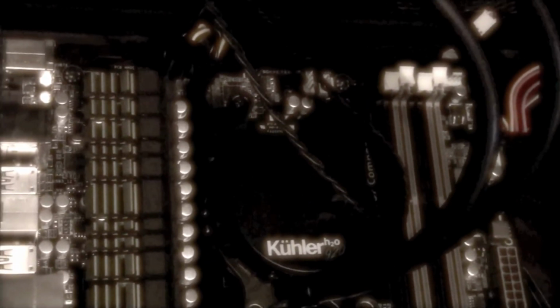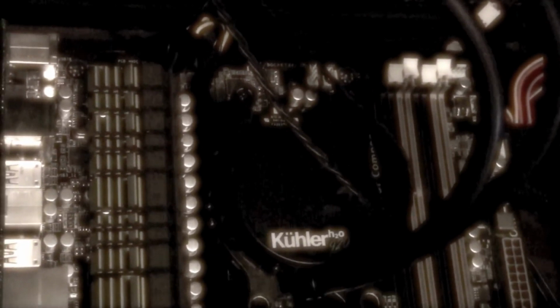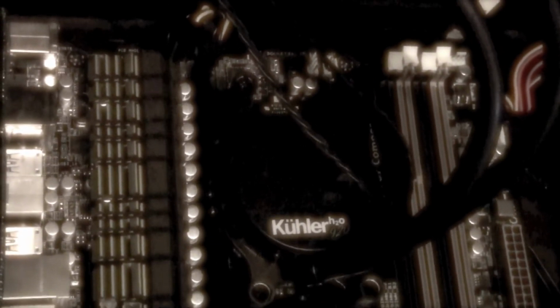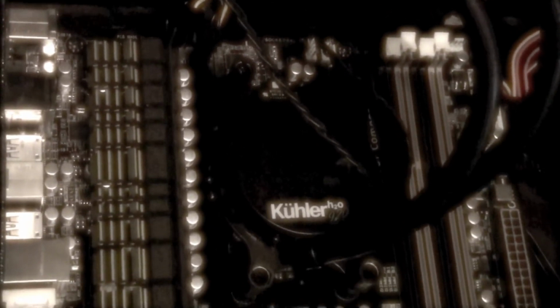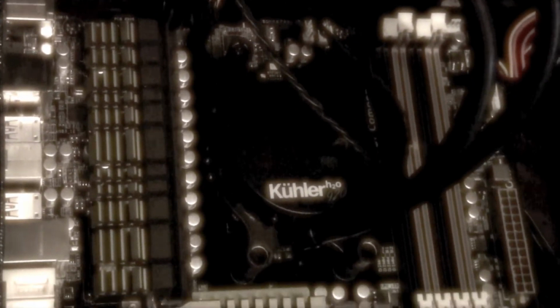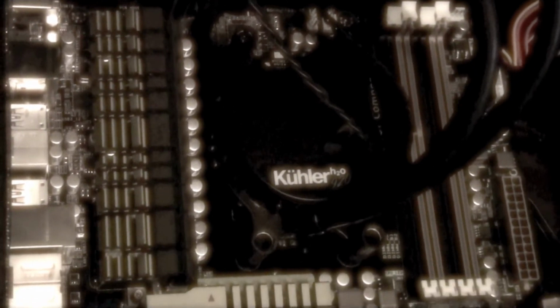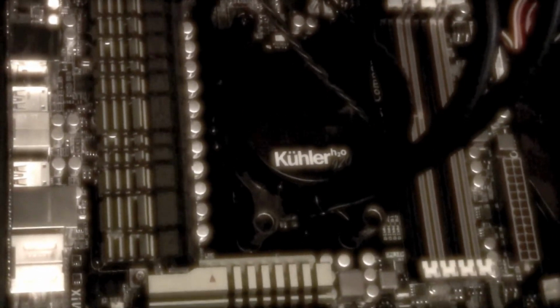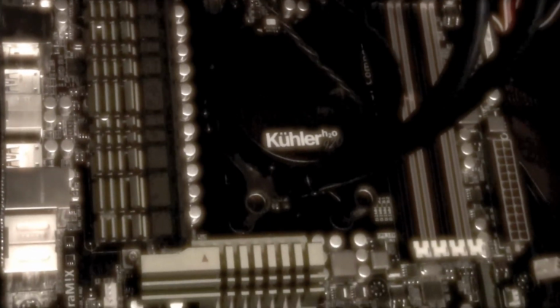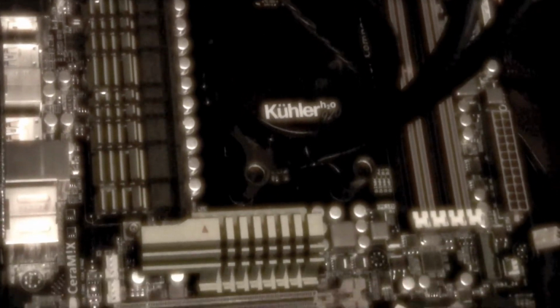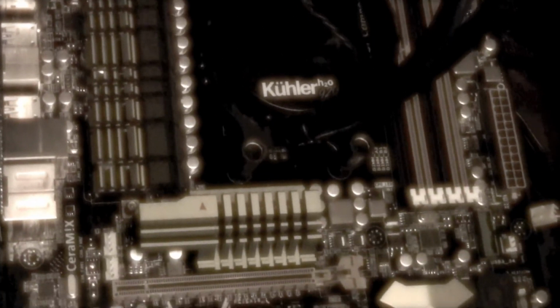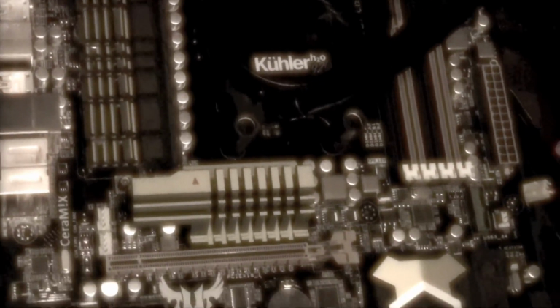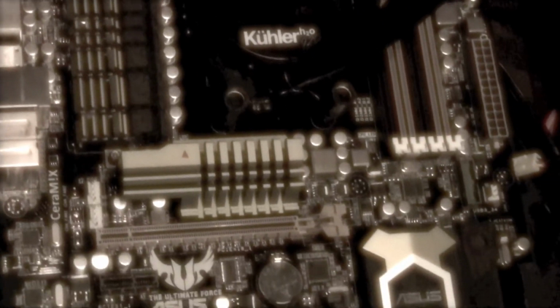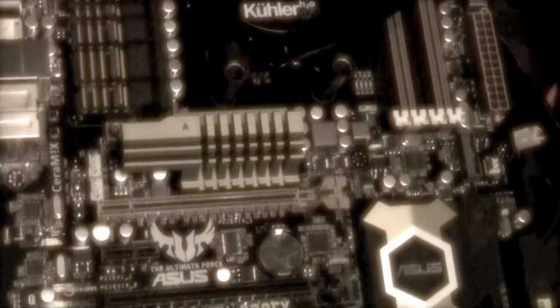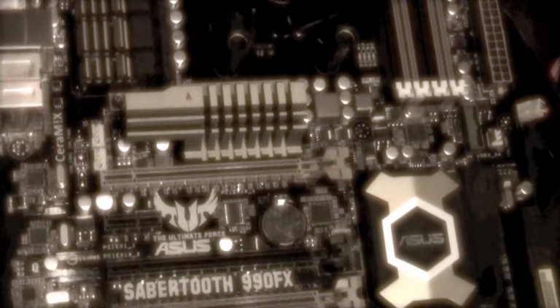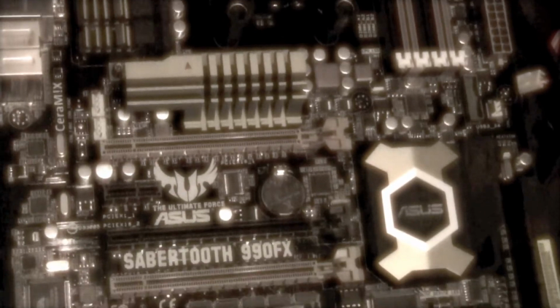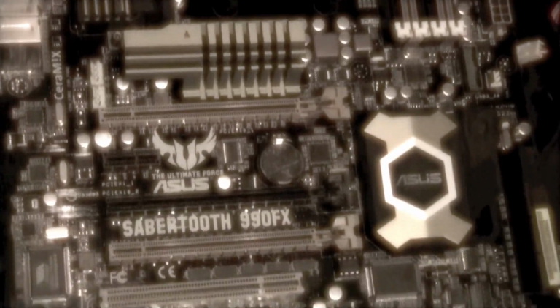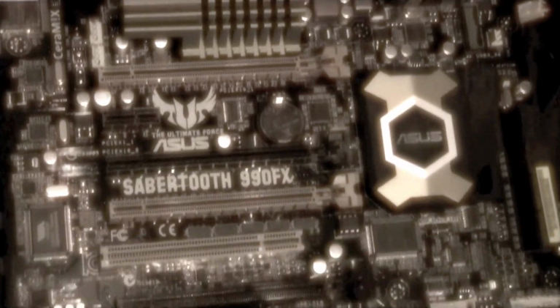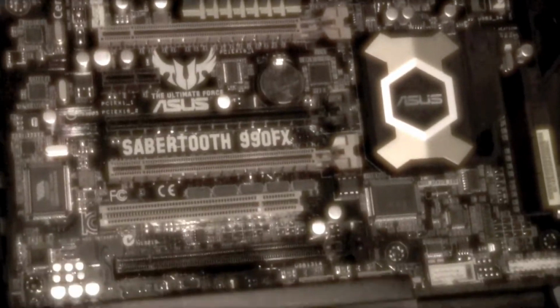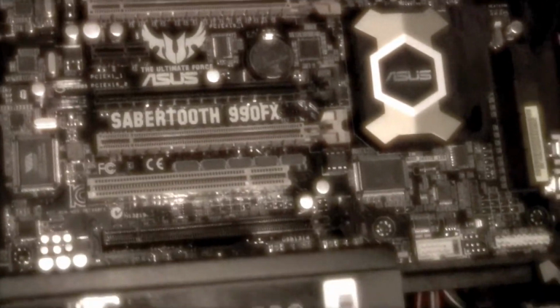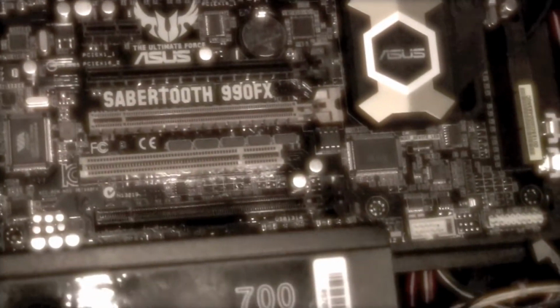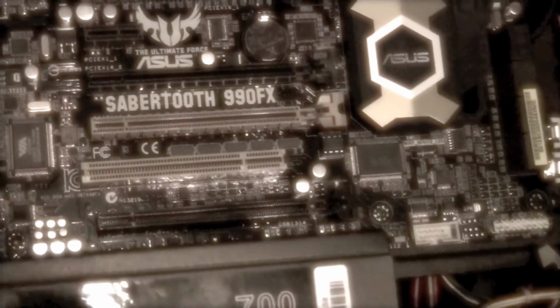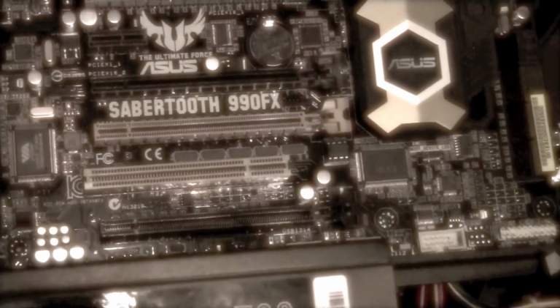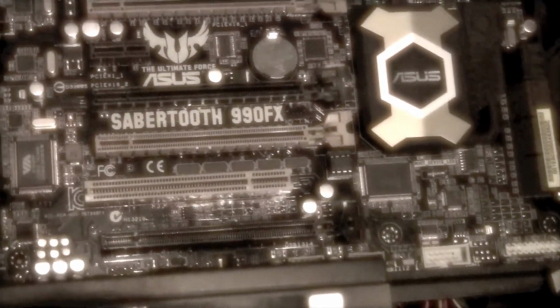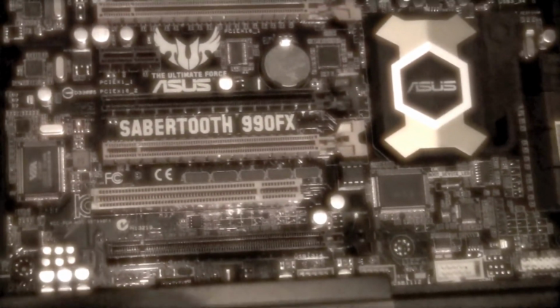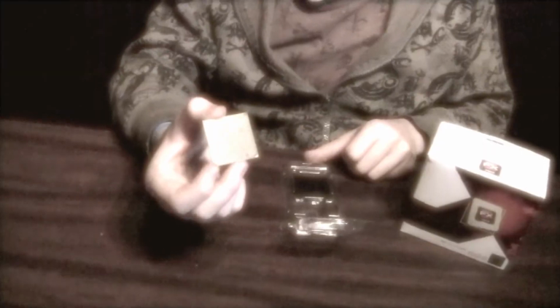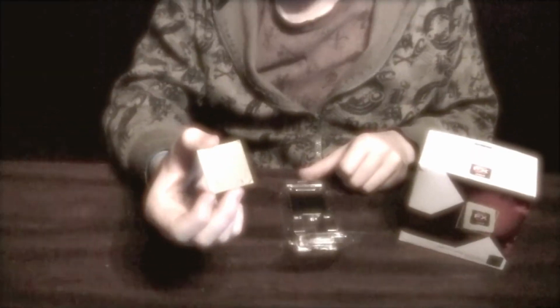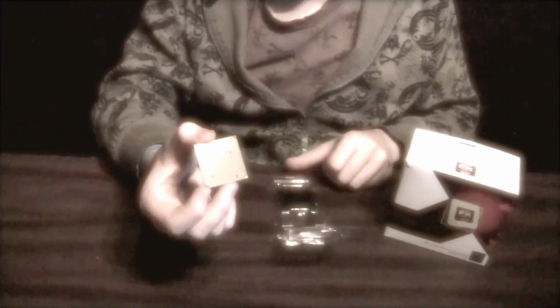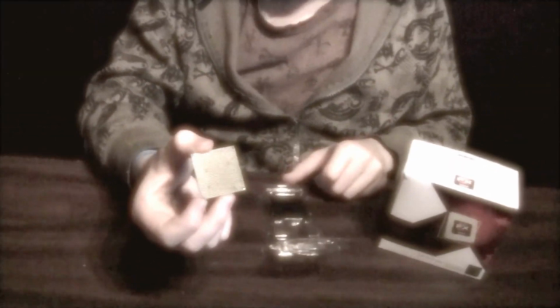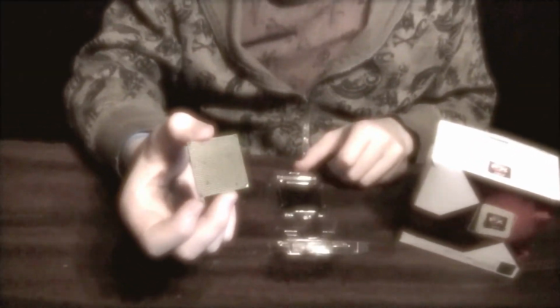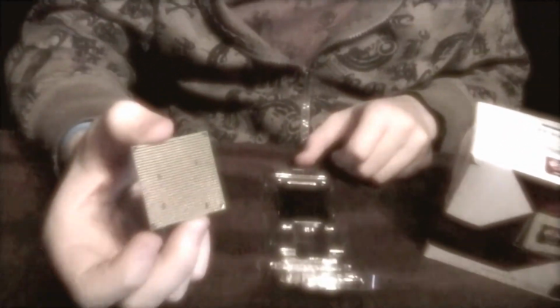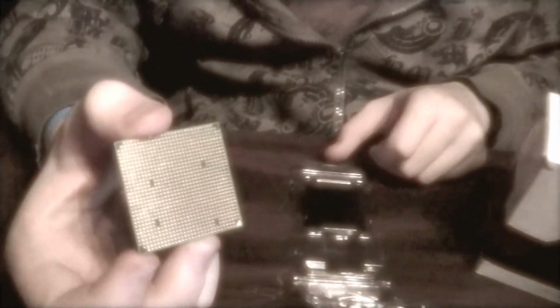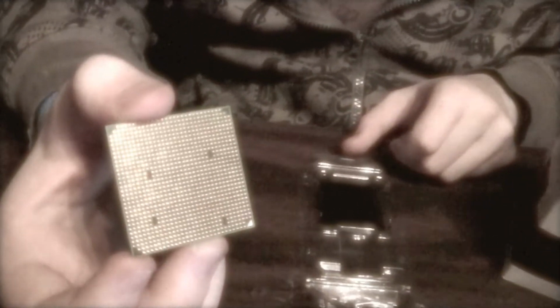Next time on Sabertooth Computing, we'll be showing you the brain of your computer, the CPU. Don't forget to rate, comment, and subscribe if you want to see more.